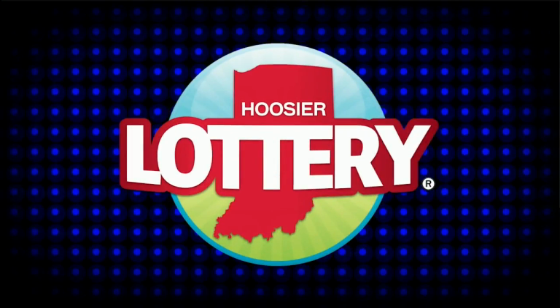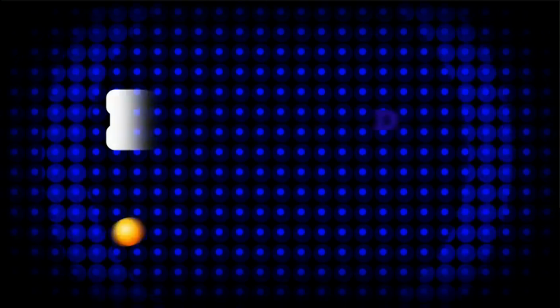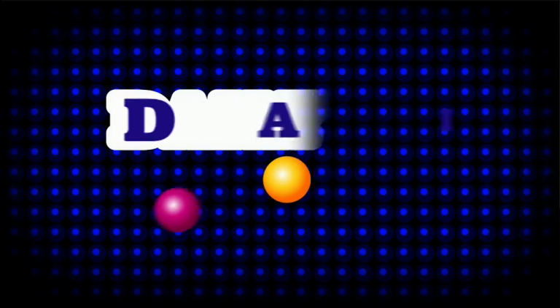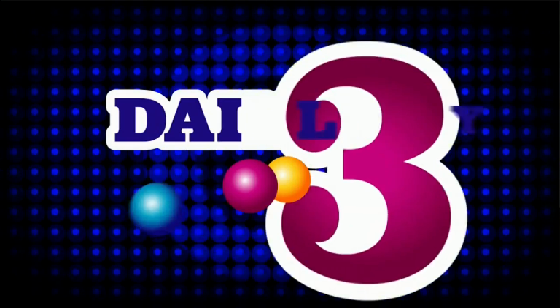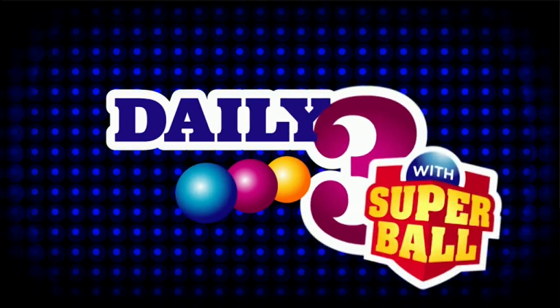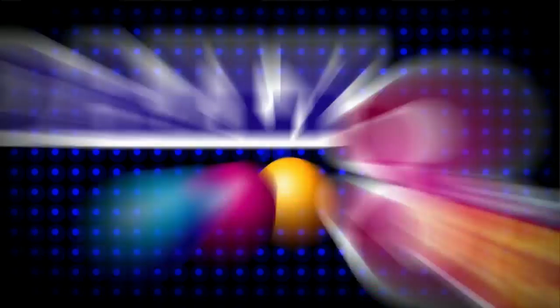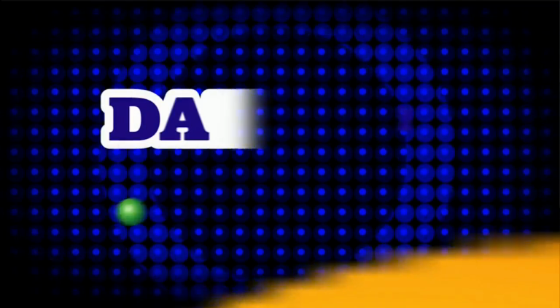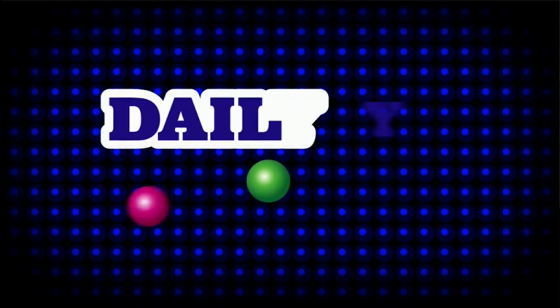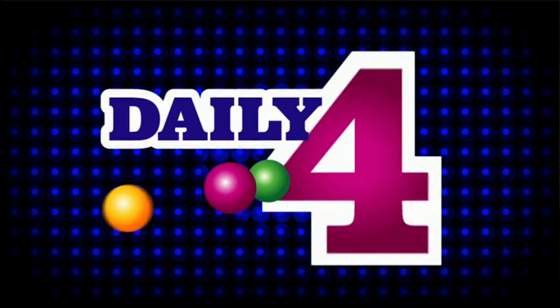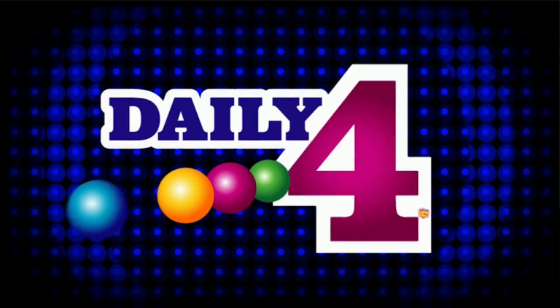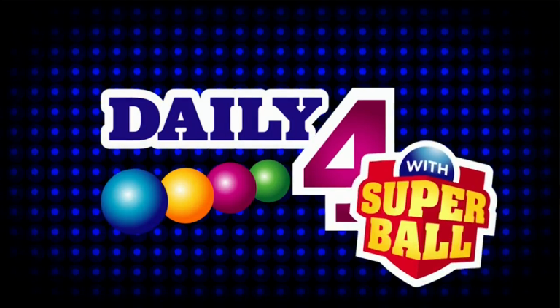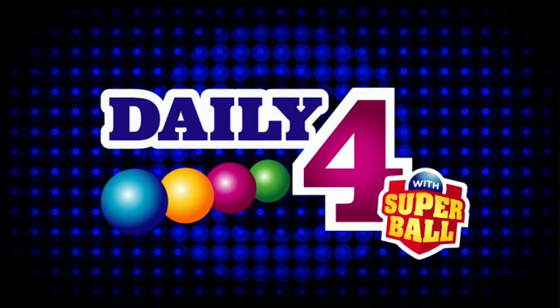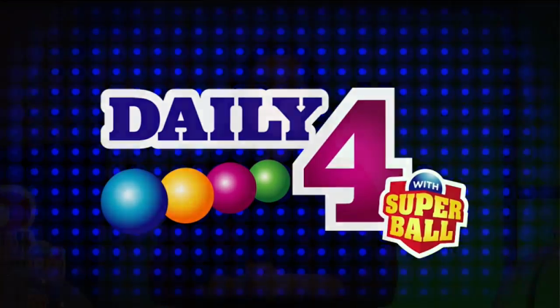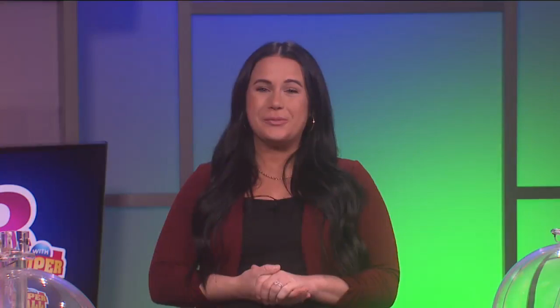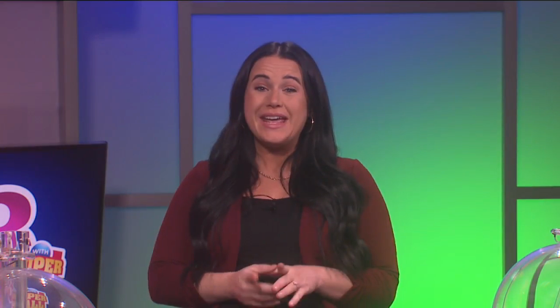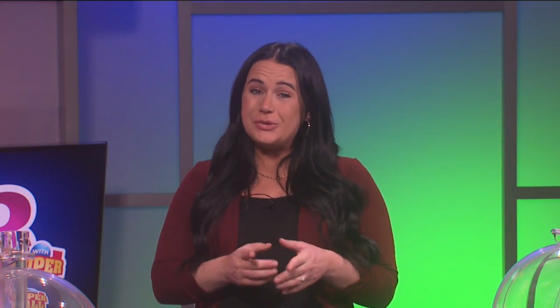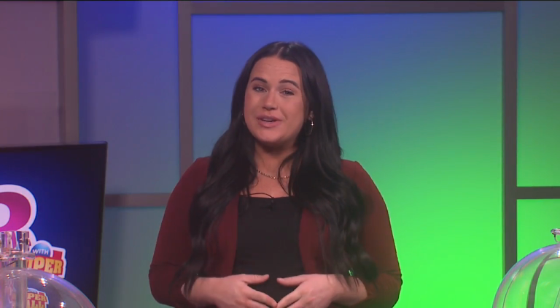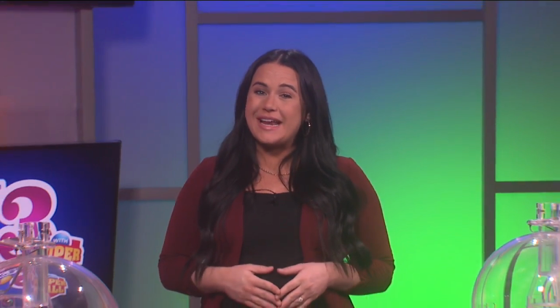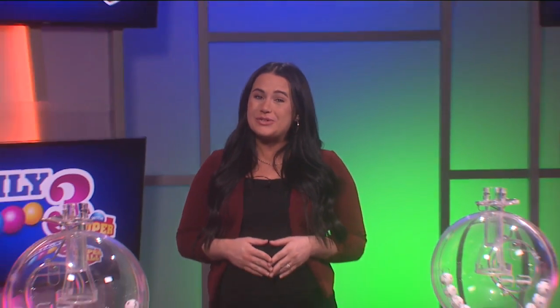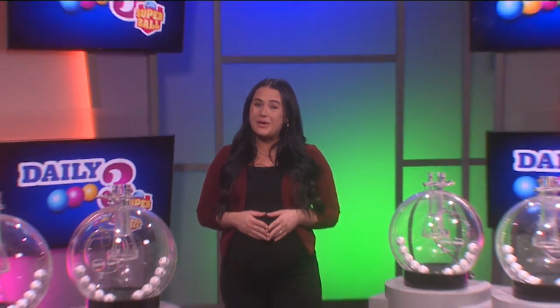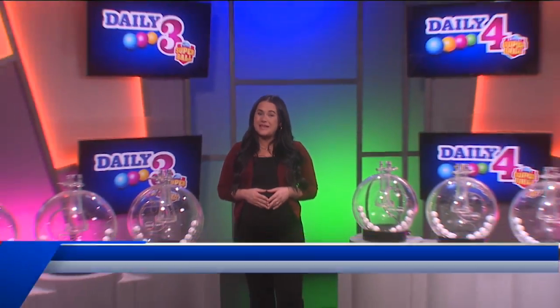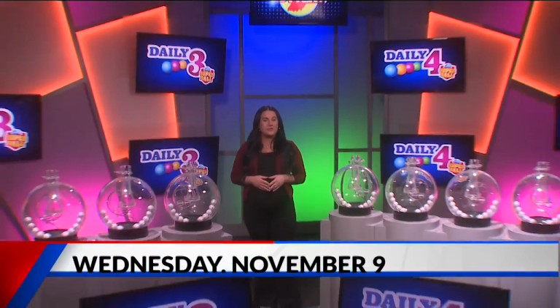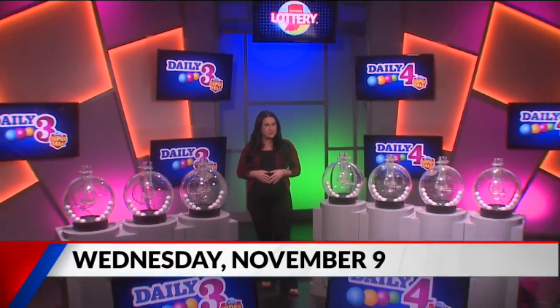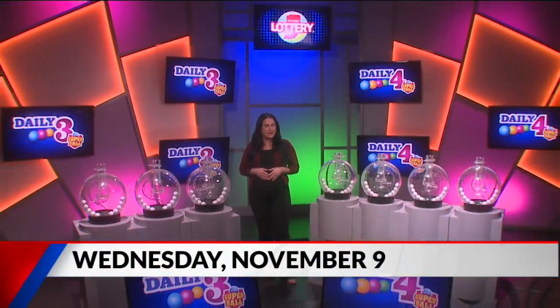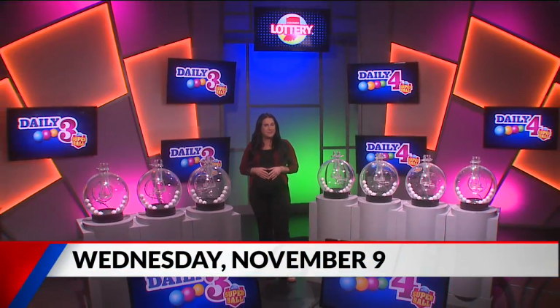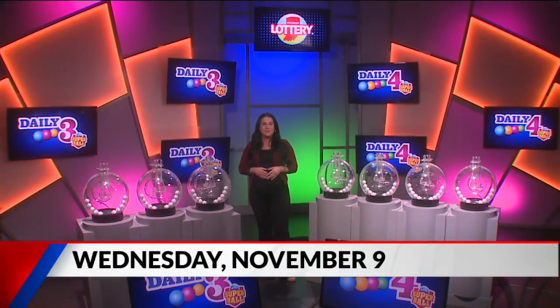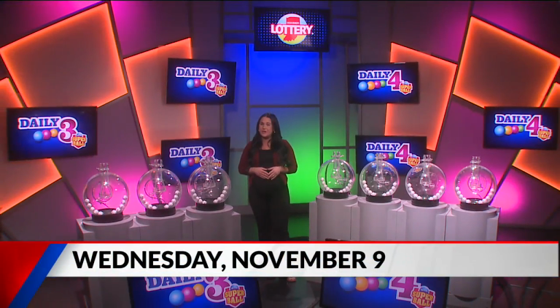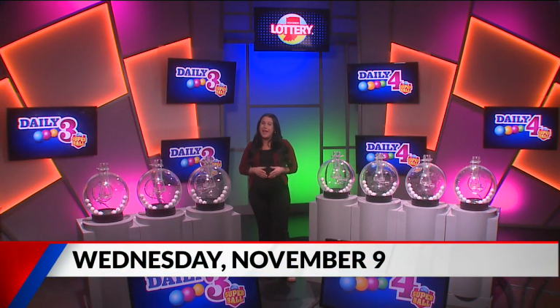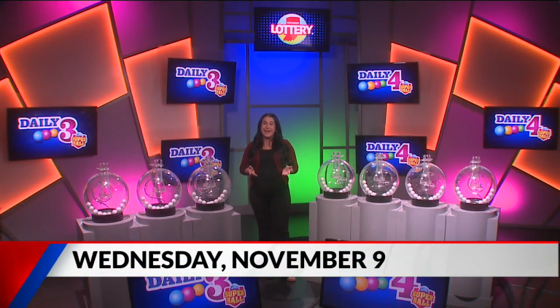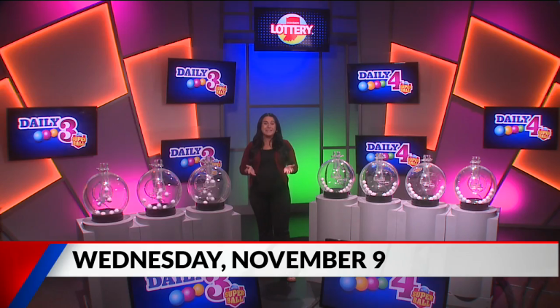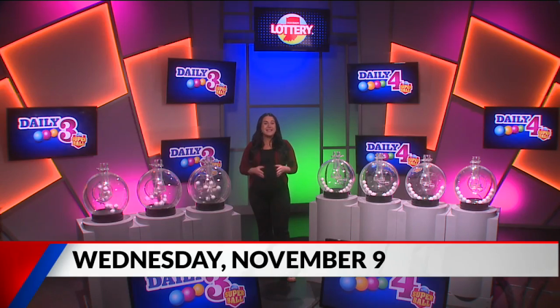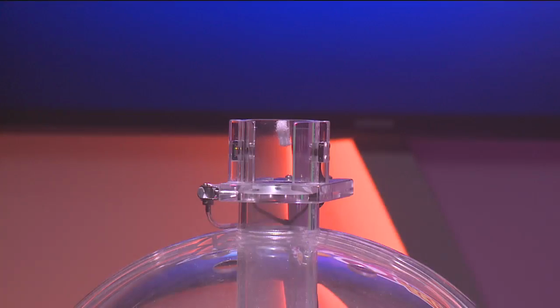Welcome to tonight's Hoosier Lottery Daily 3 and Daily 4 Drawings. I'm Taylor Torwoodso. Did you know you can scan any Hoosier Lottery game ticket on the free Hoosier Lottery app to see if it's a winner? Now let's play Daily 3.